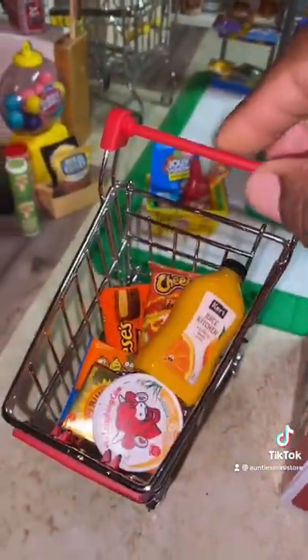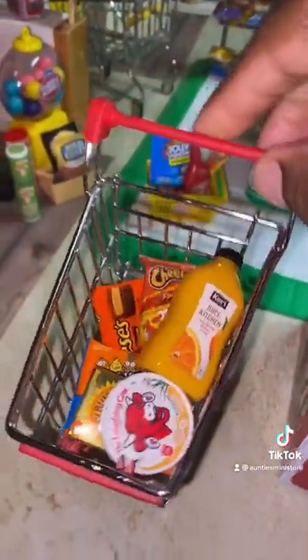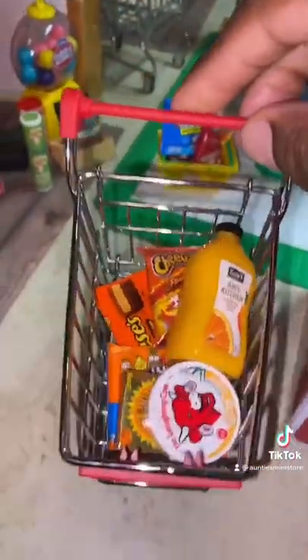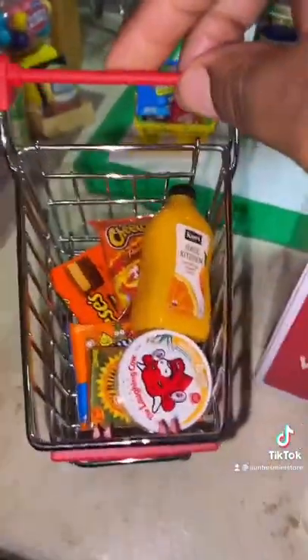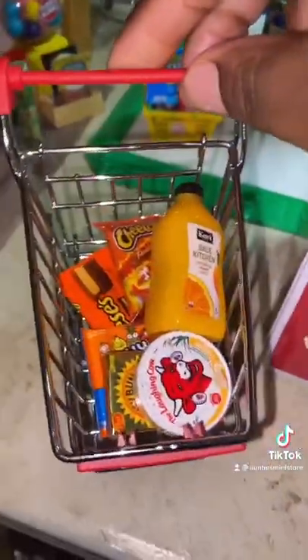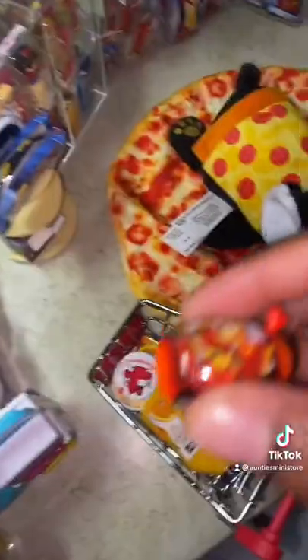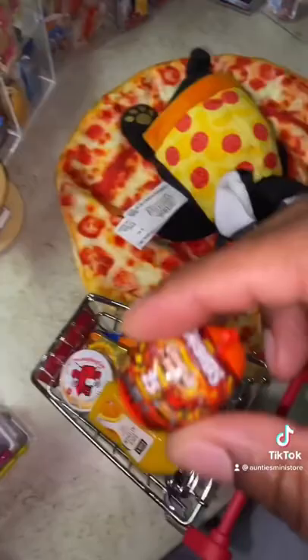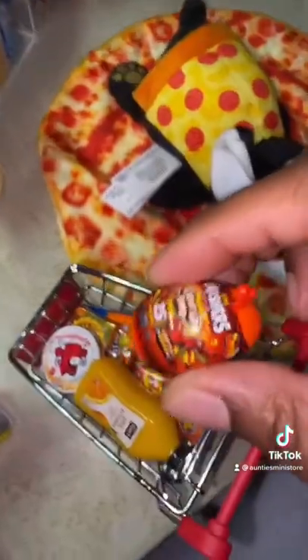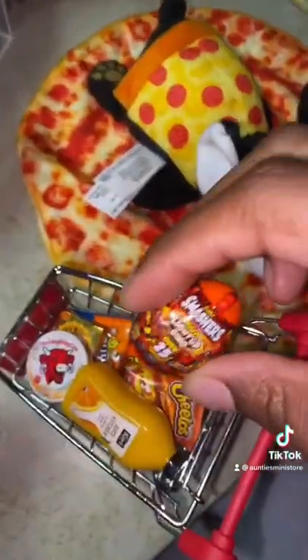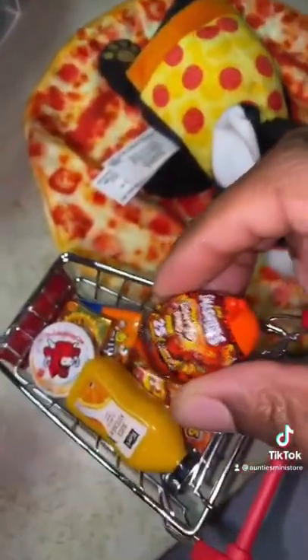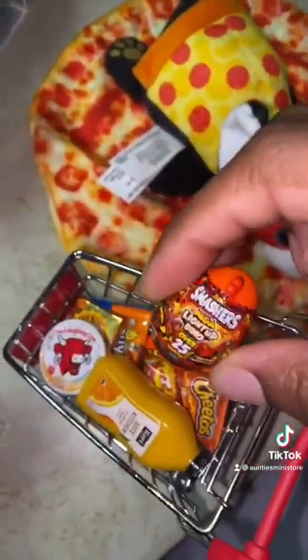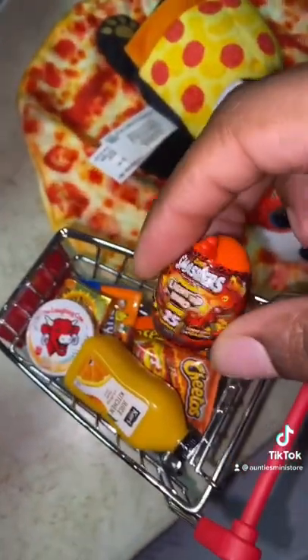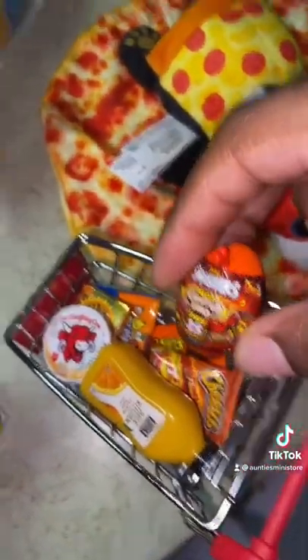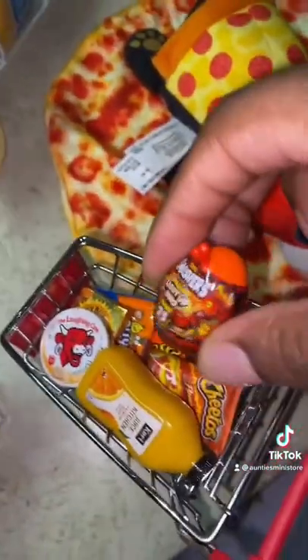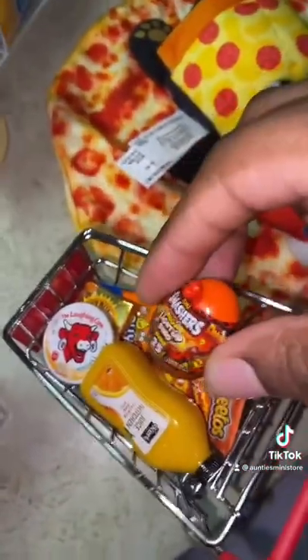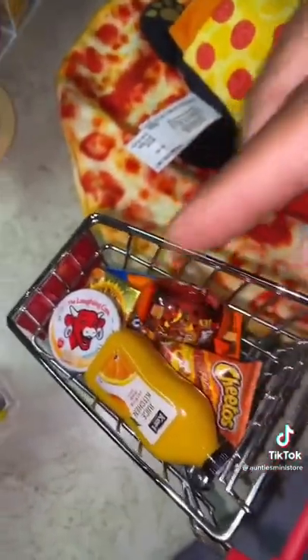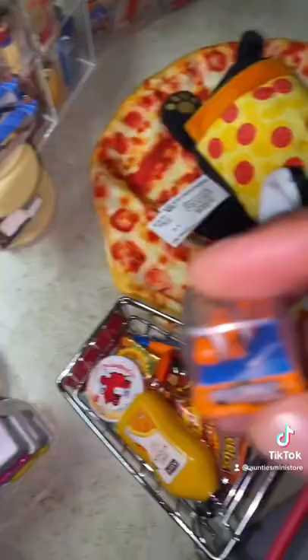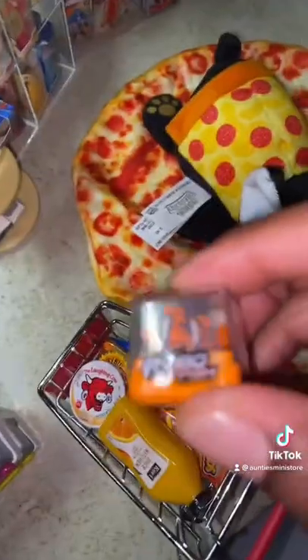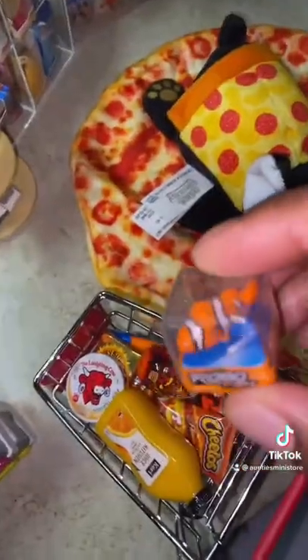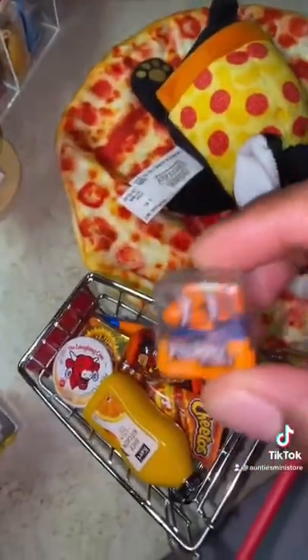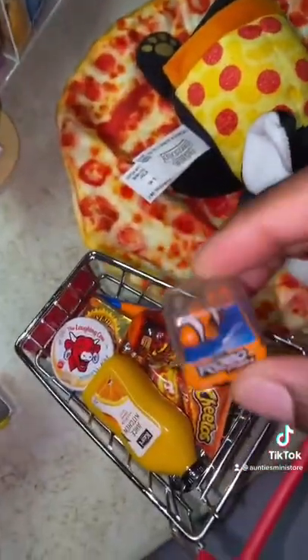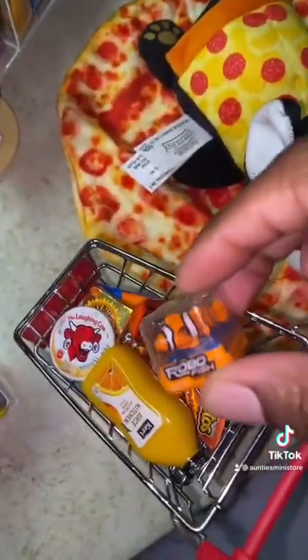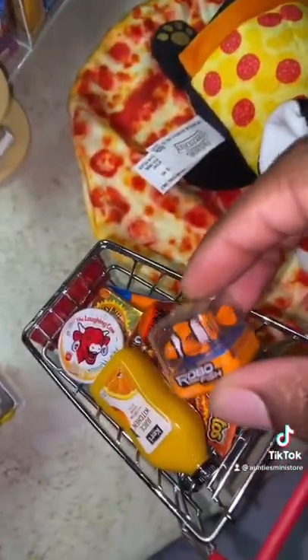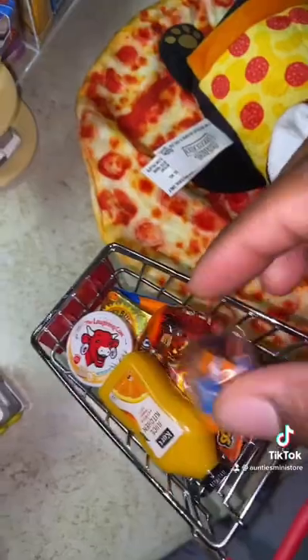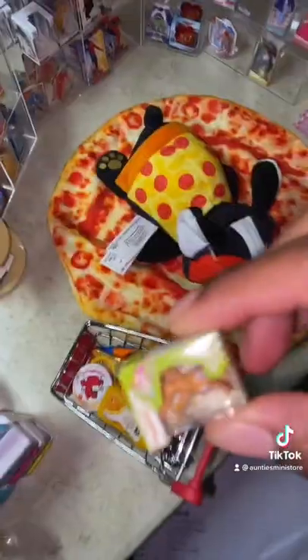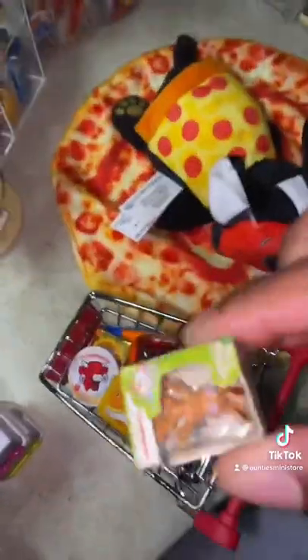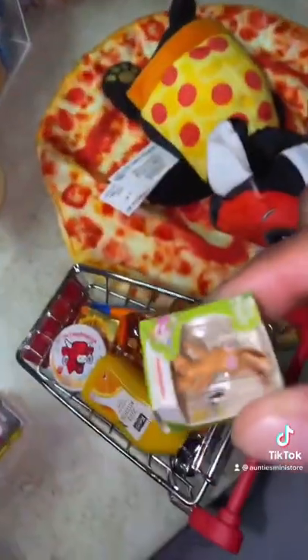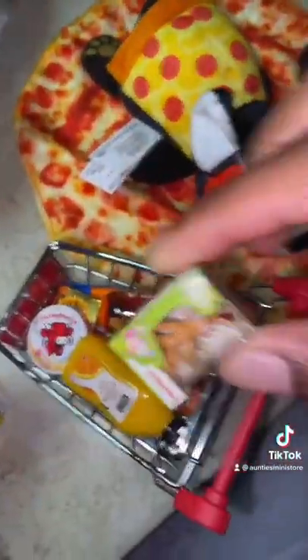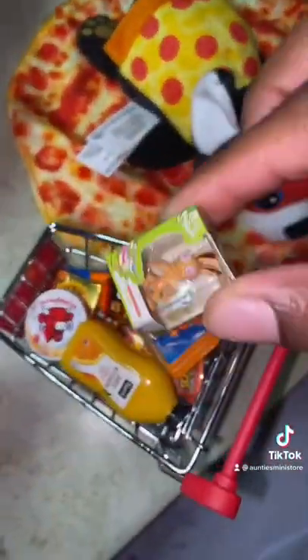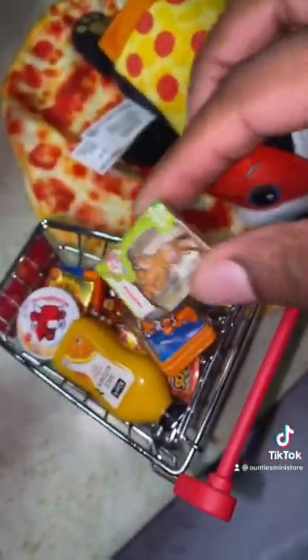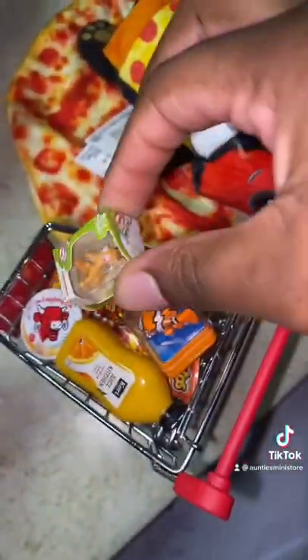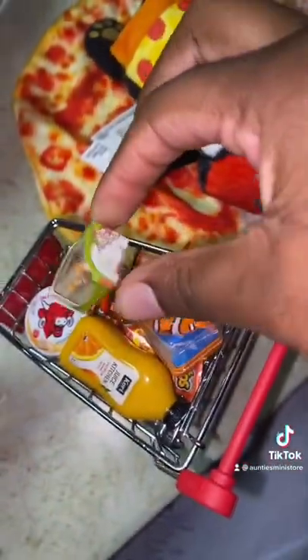Let's head to the toy store. First we're going to grab a Smasher Surprise Egg. This Robo Alive Fish. And we'll grab this Ren and Stimpy Toy.